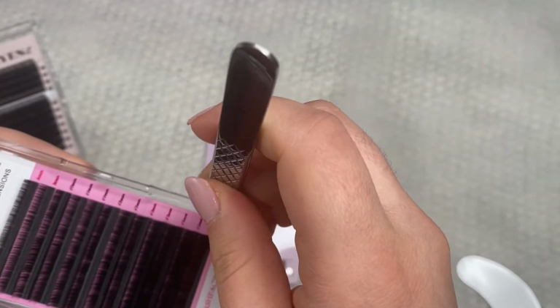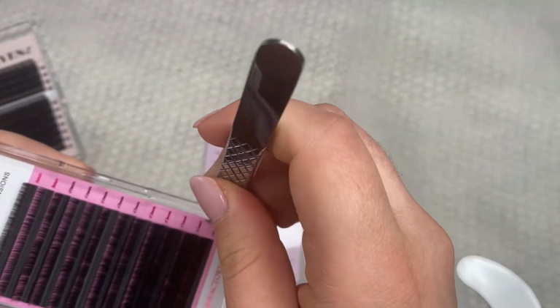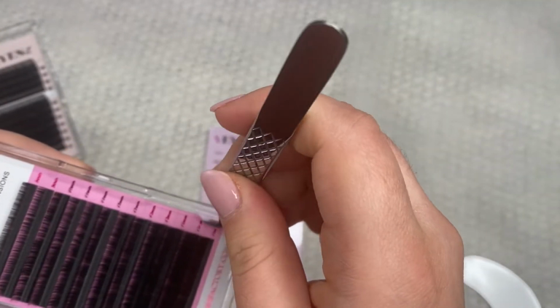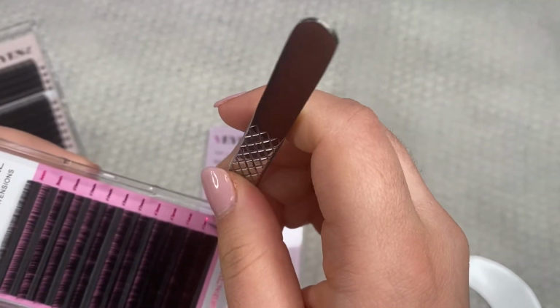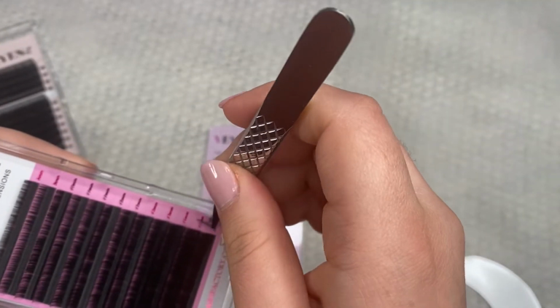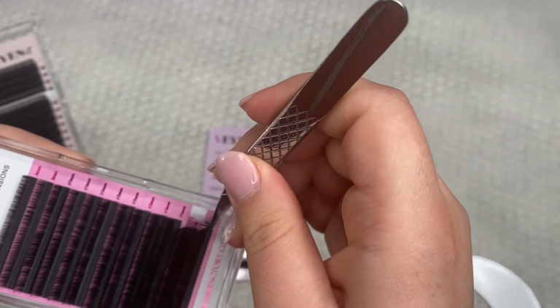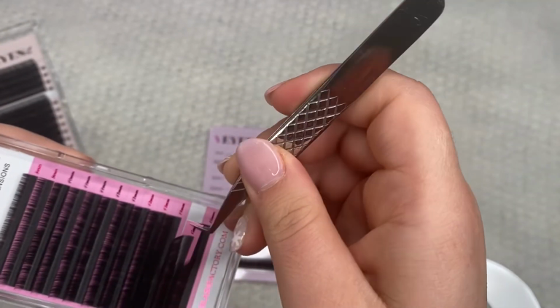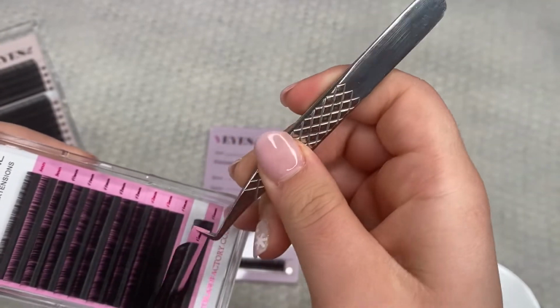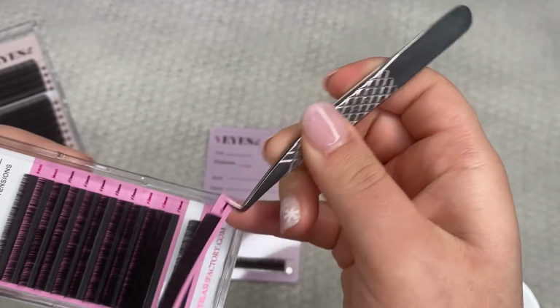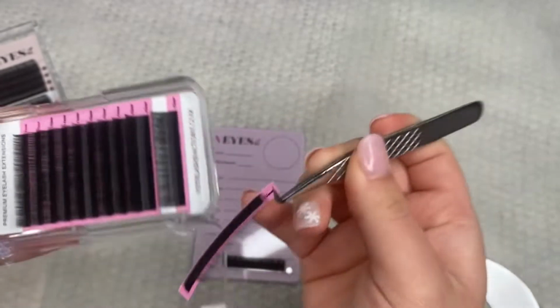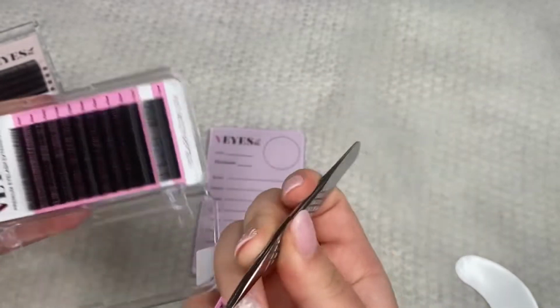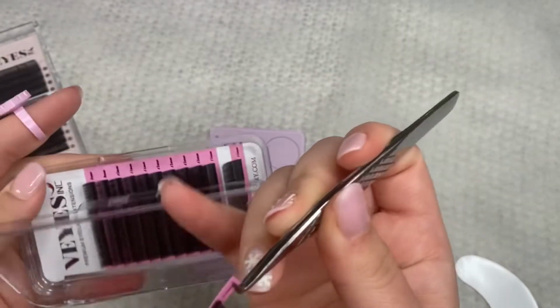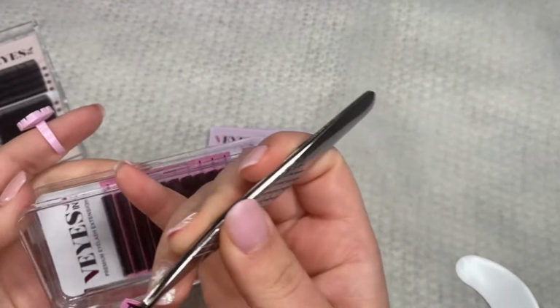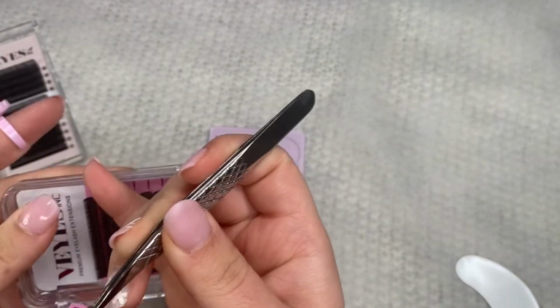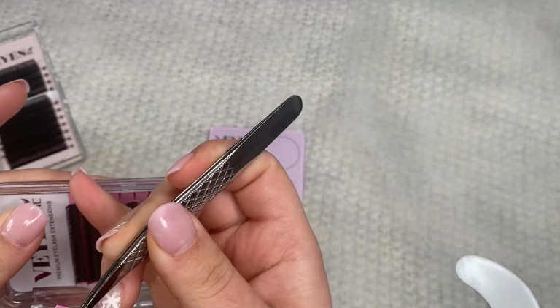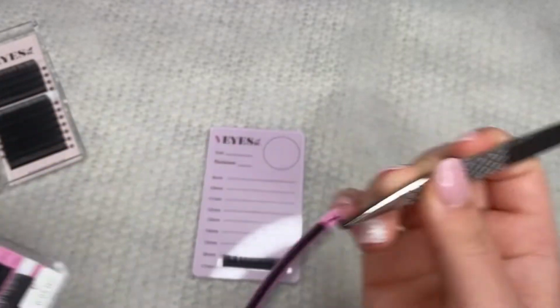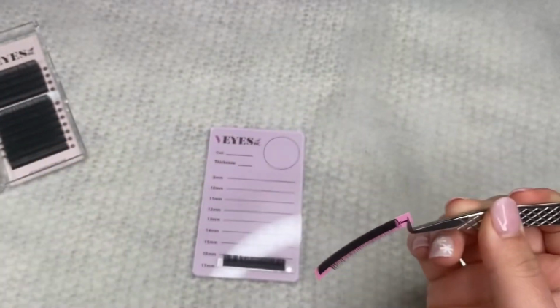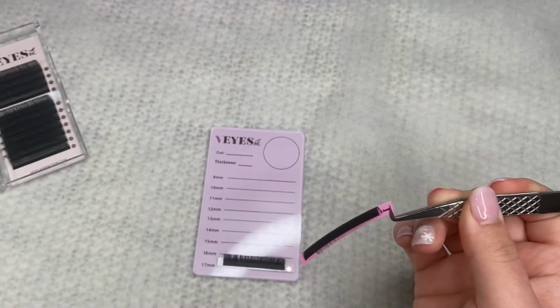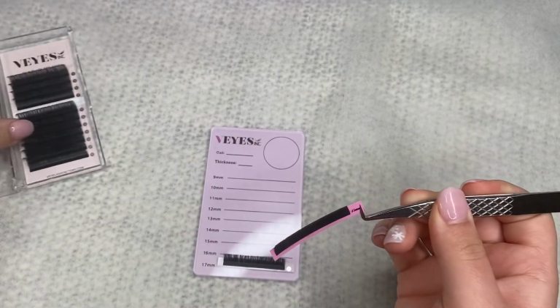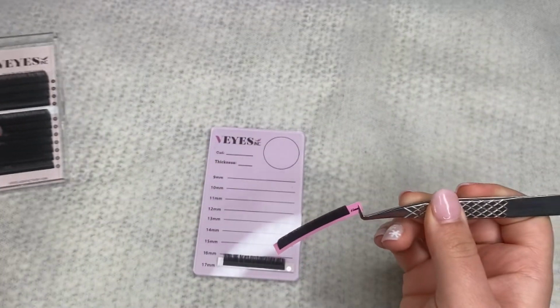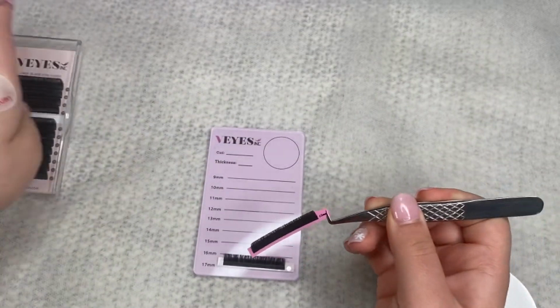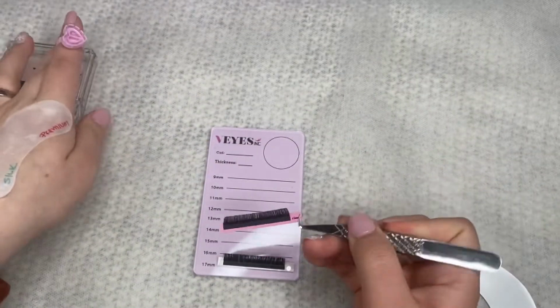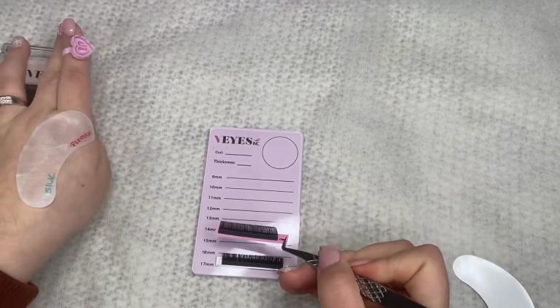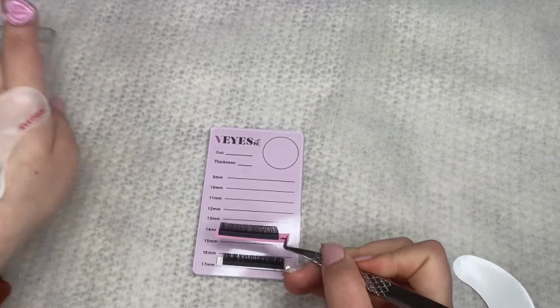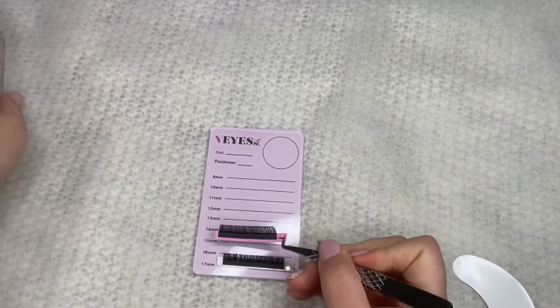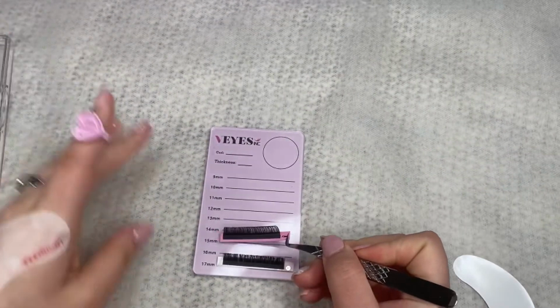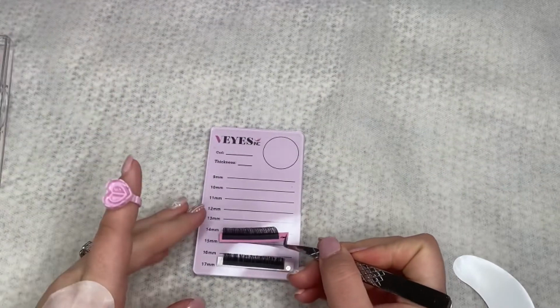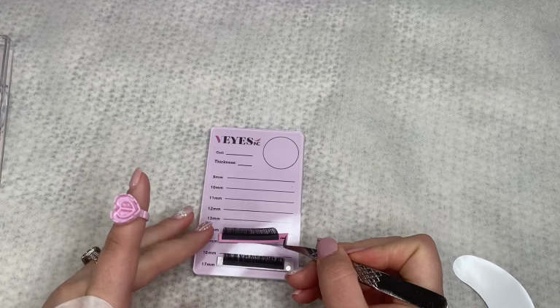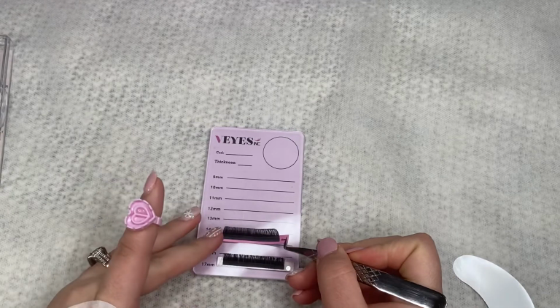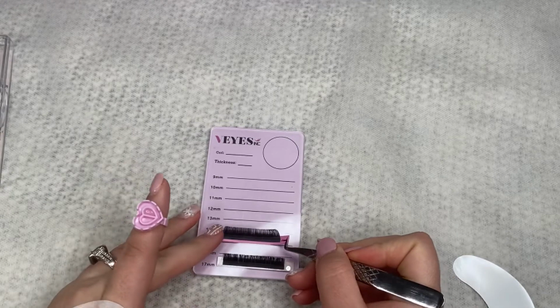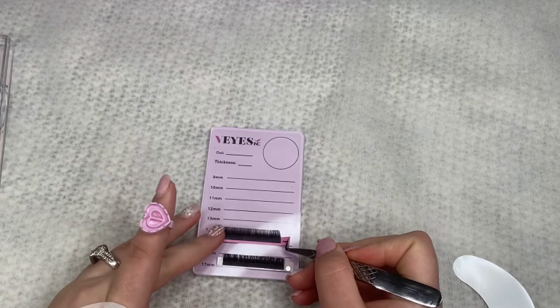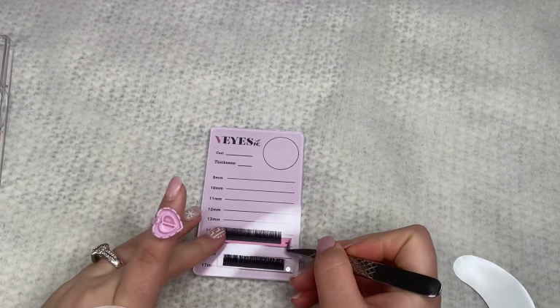I'm going to compare them side by side — their Silk line versus their premium eyelash line.